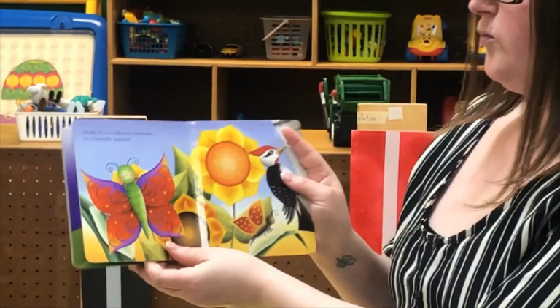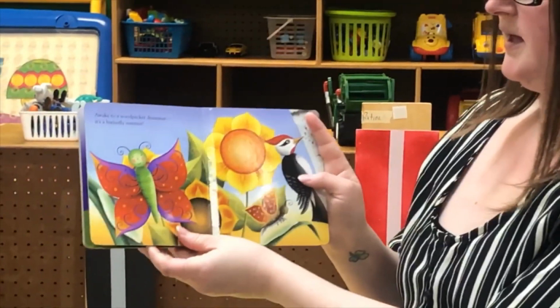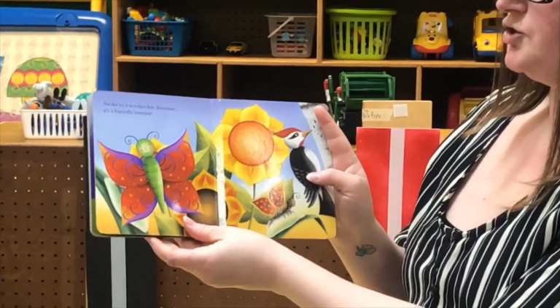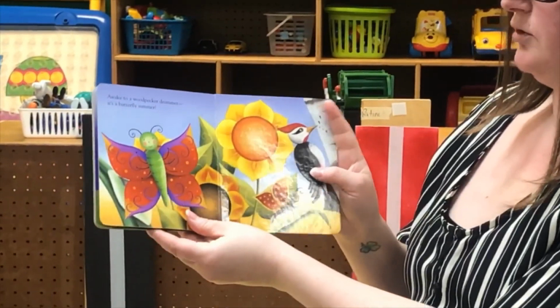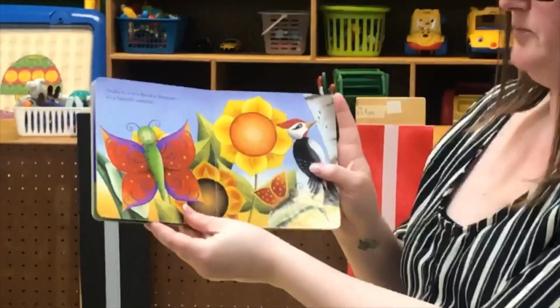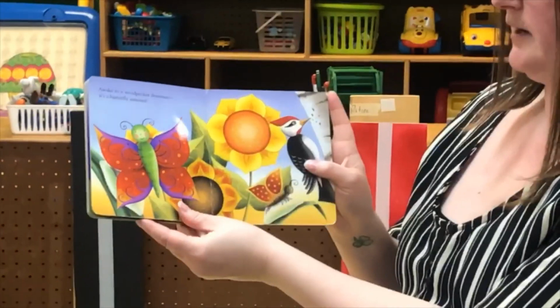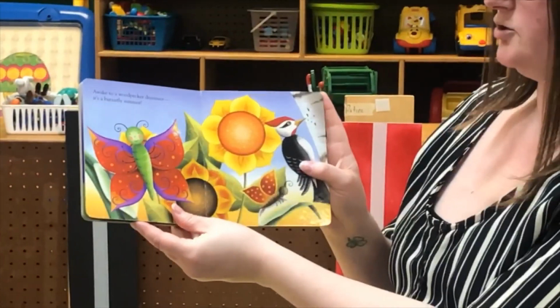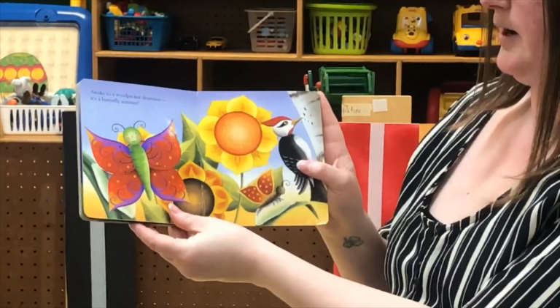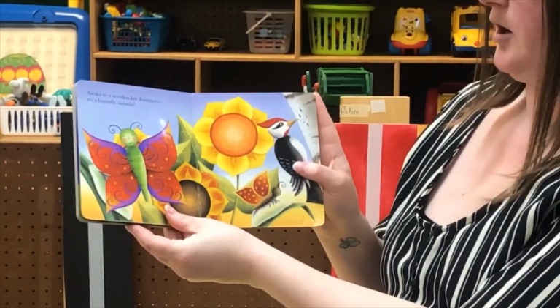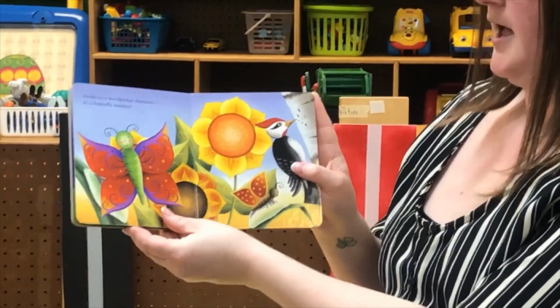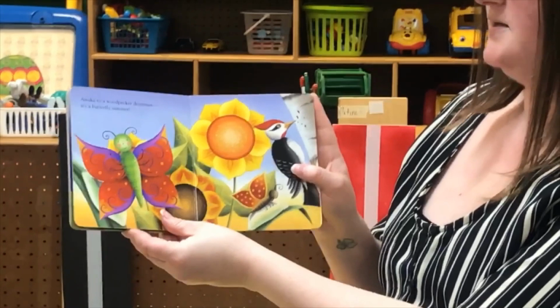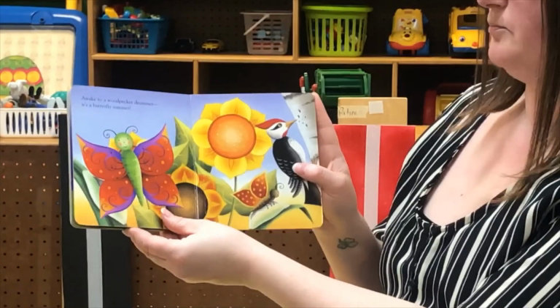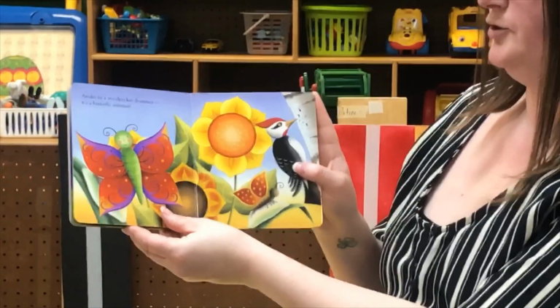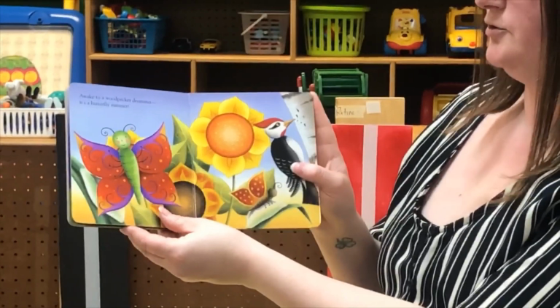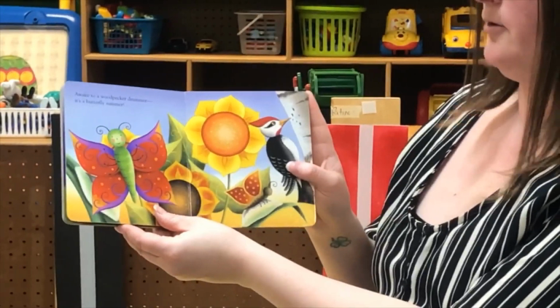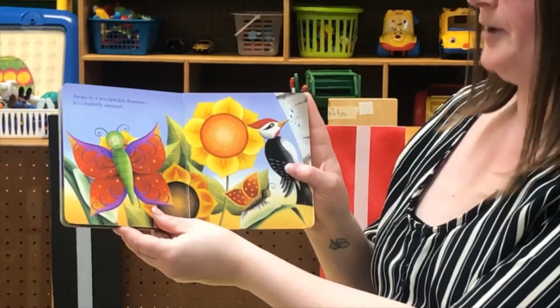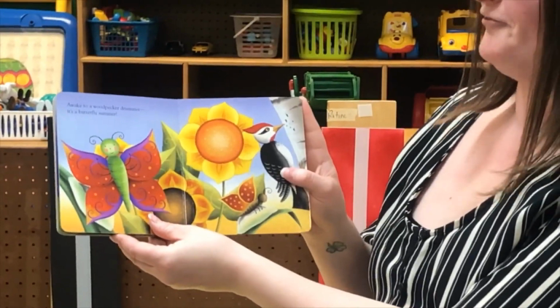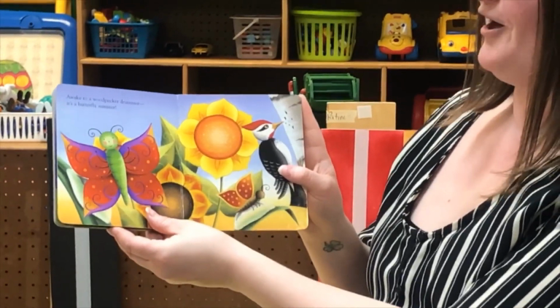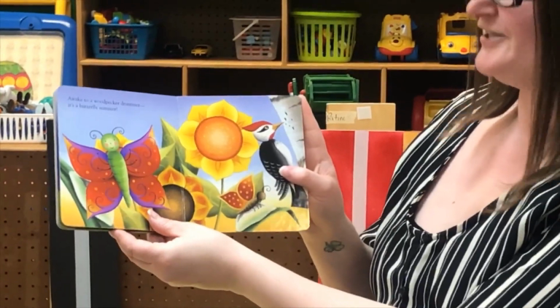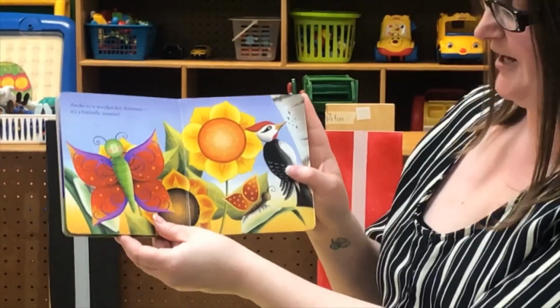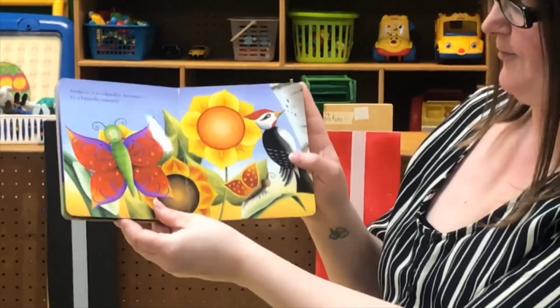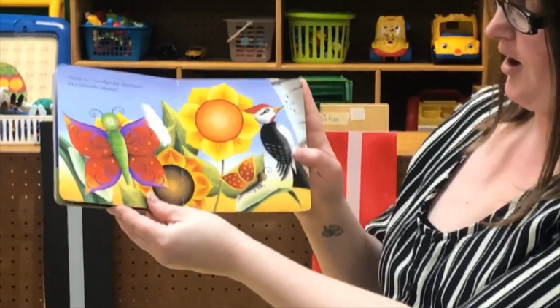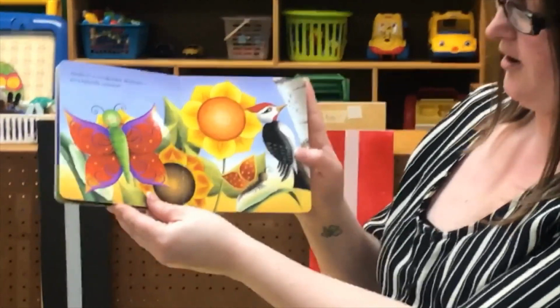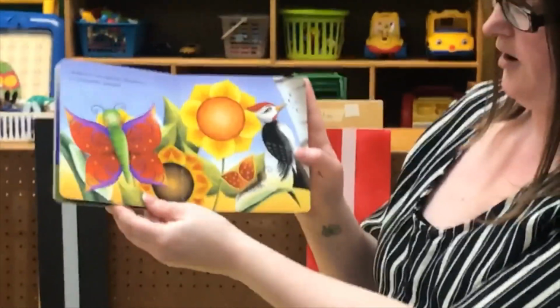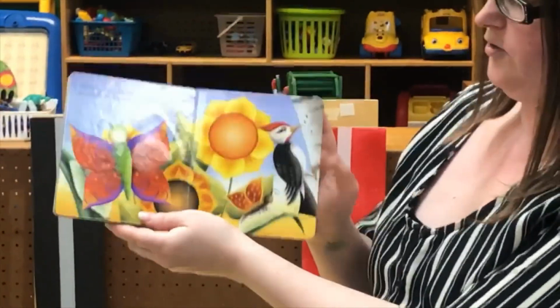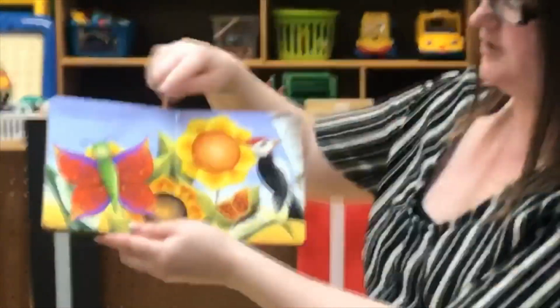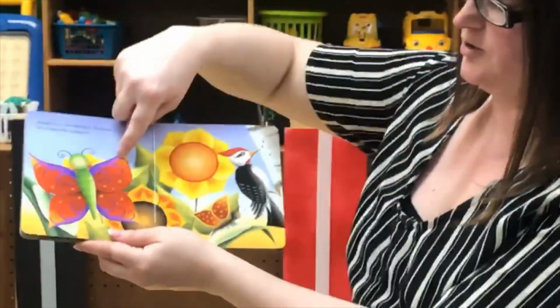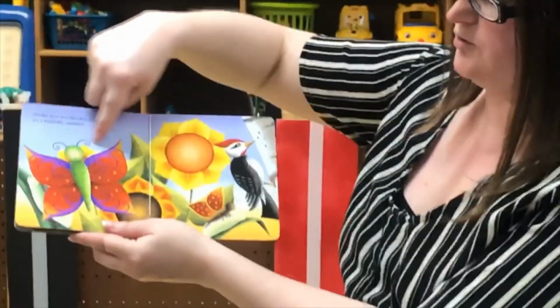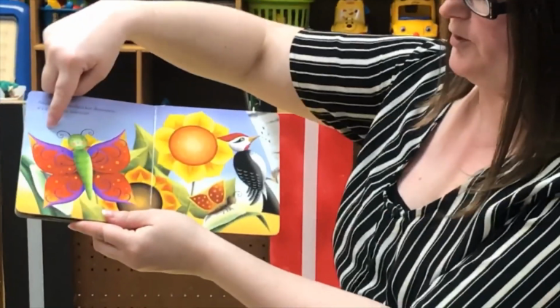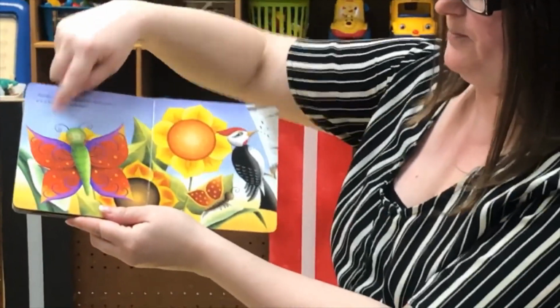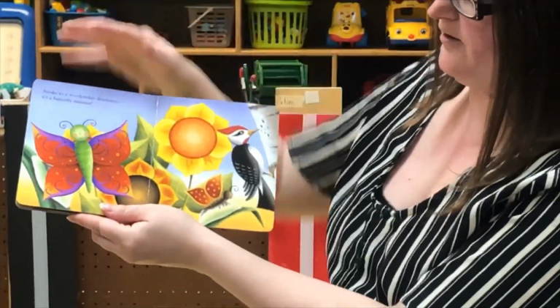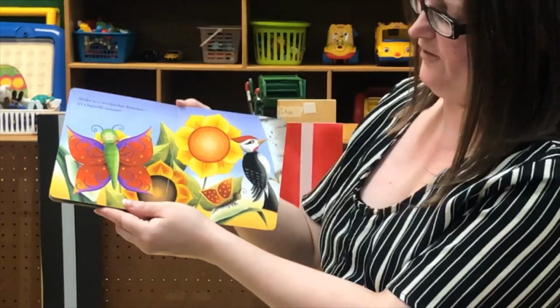Awake to a woodpecker drummer. It's a beautiful butterfly summer. Oh look, he turned into a pretty butterfly.